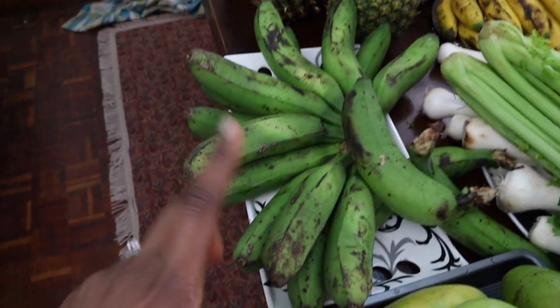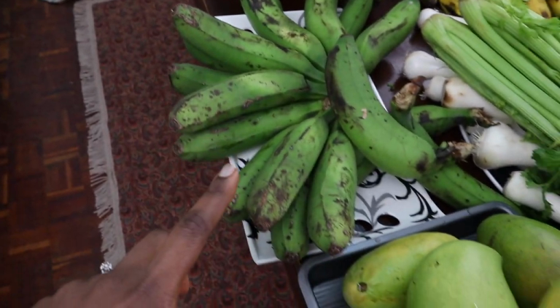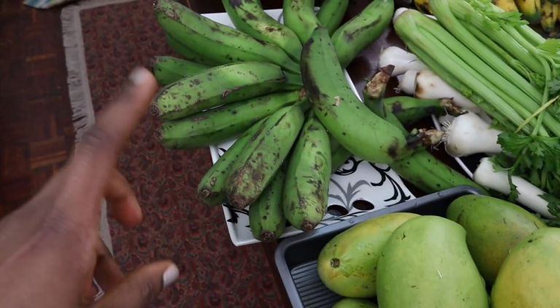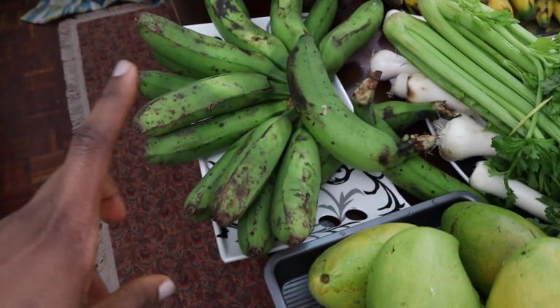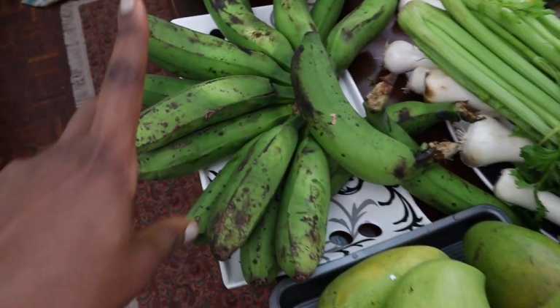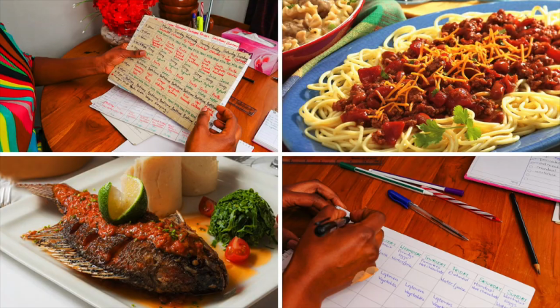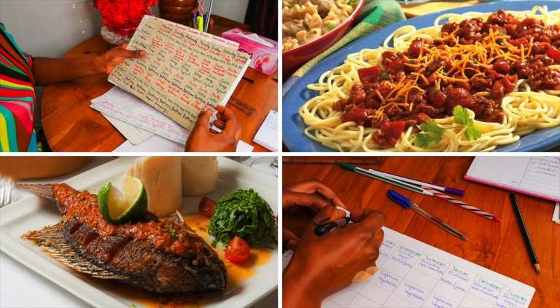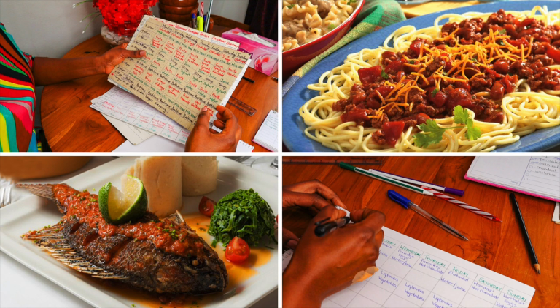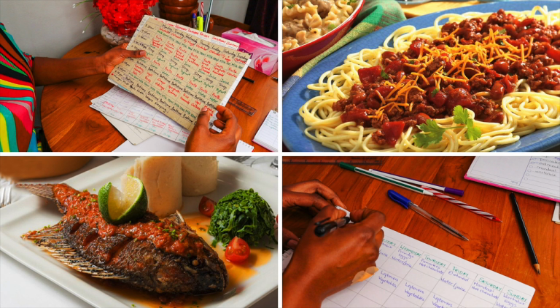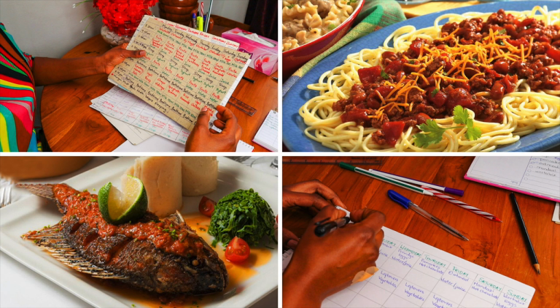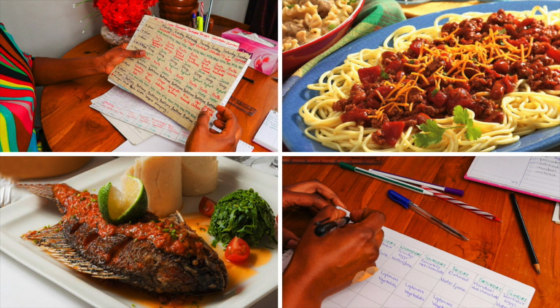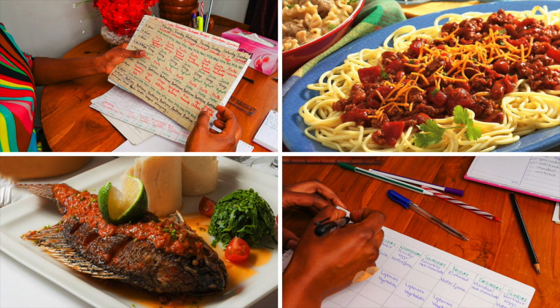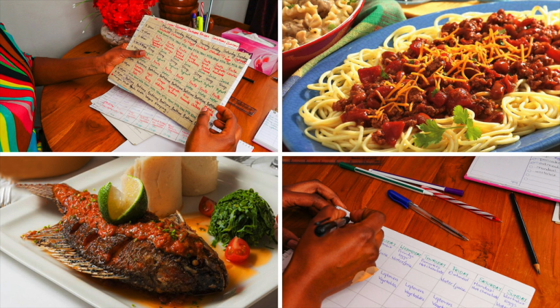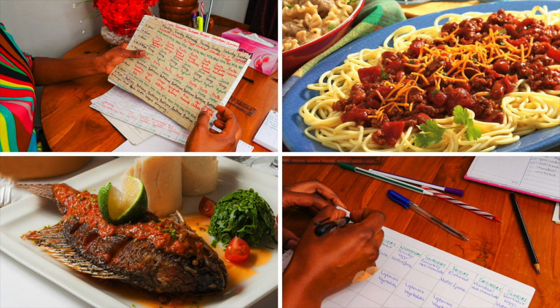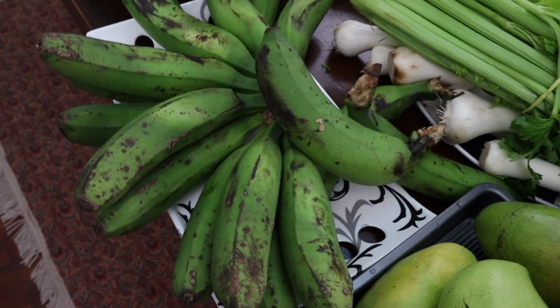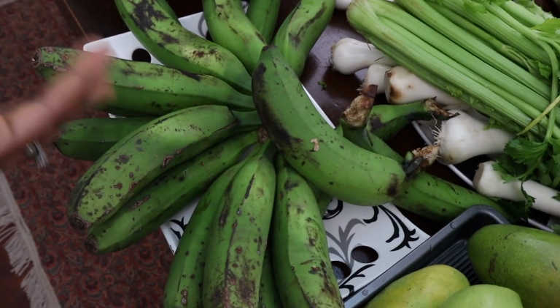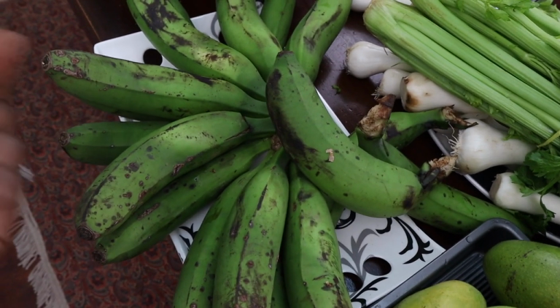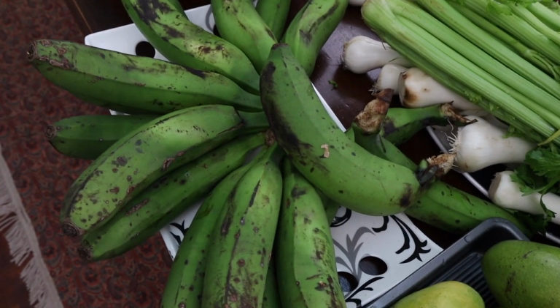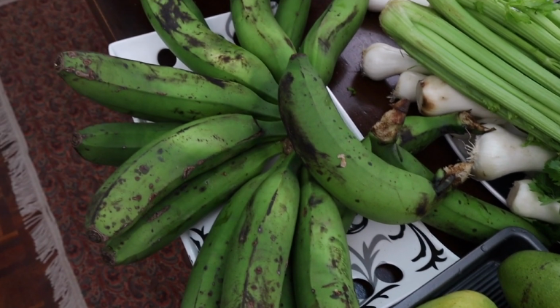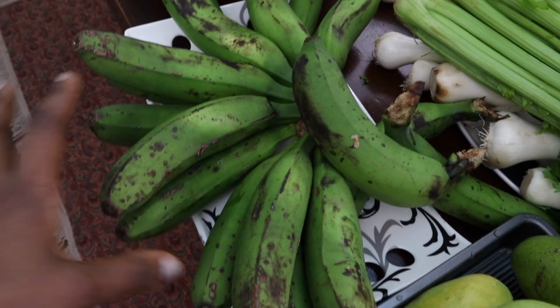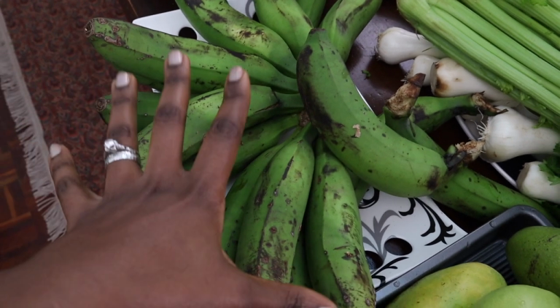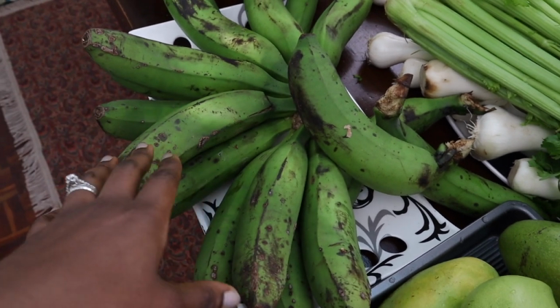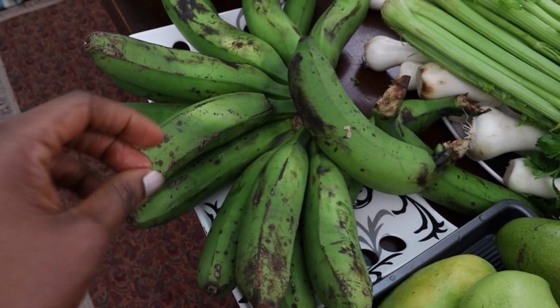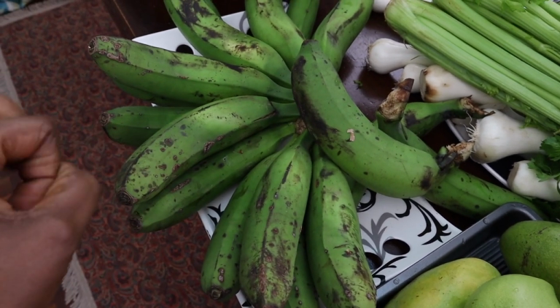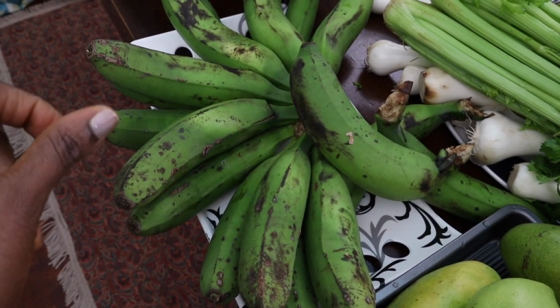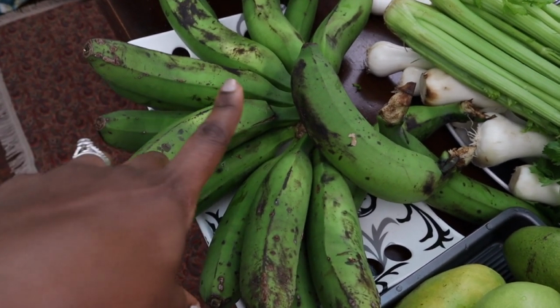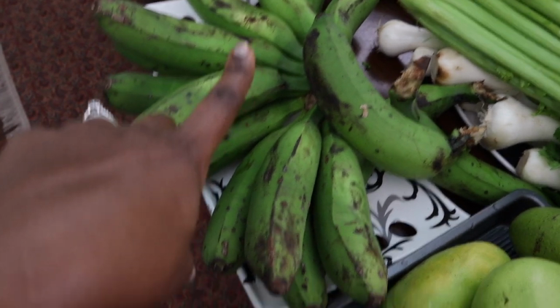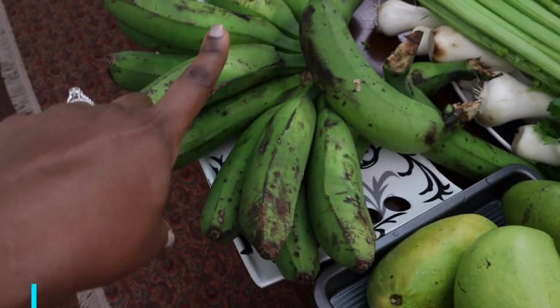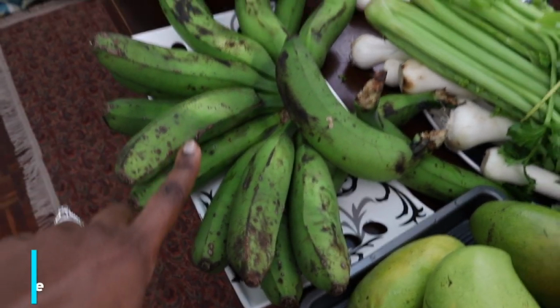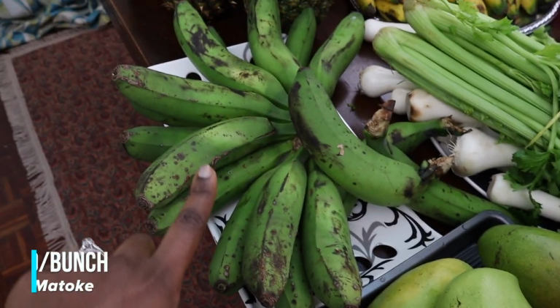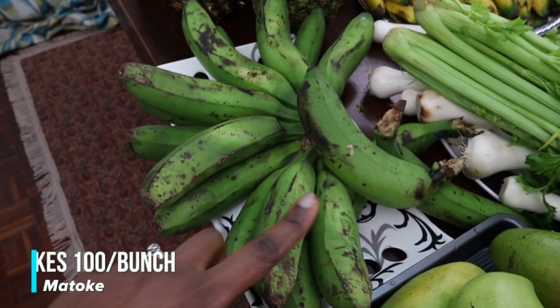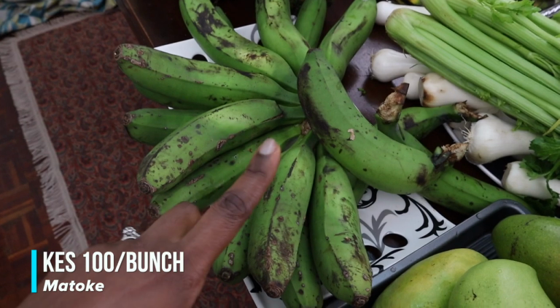I don't usually like matoke, but if you watched my meal planning video, I decided to try them out this time on a whim. This bunch went for about 400 shillings — quite an interesting bunch actually.